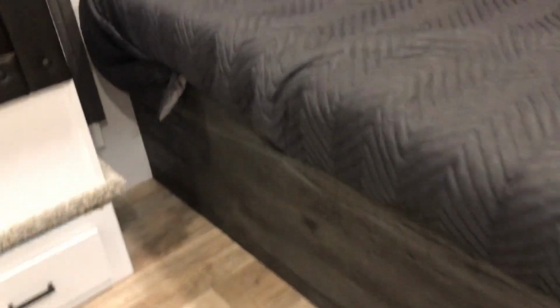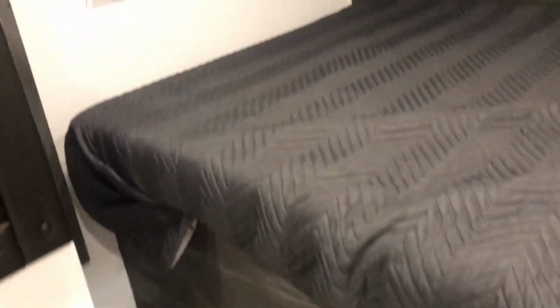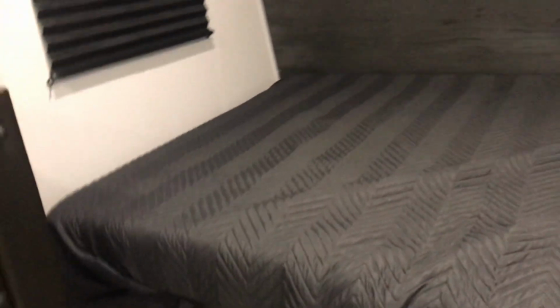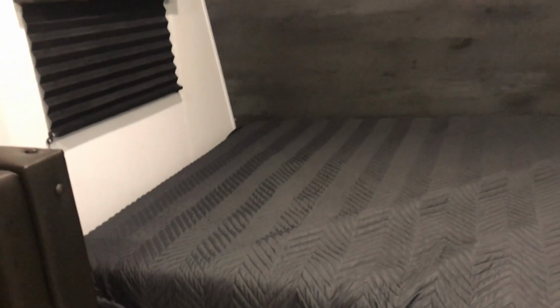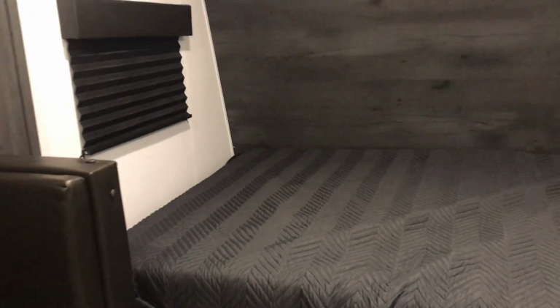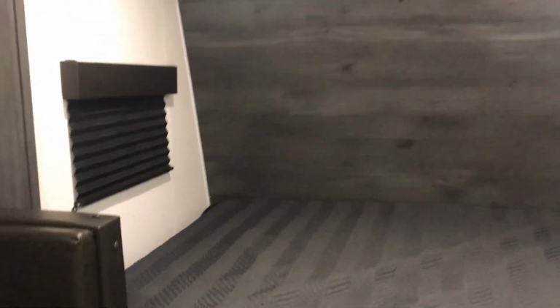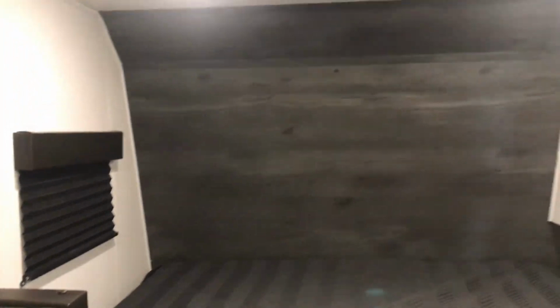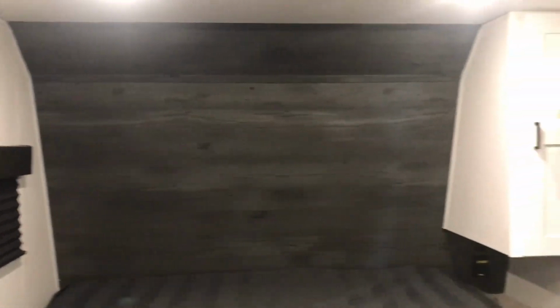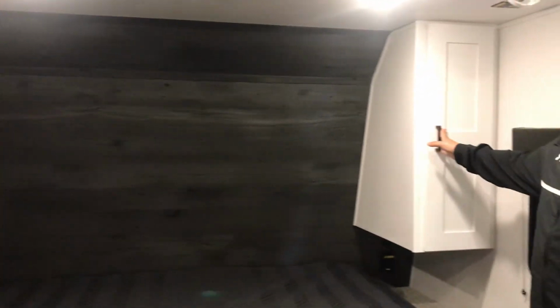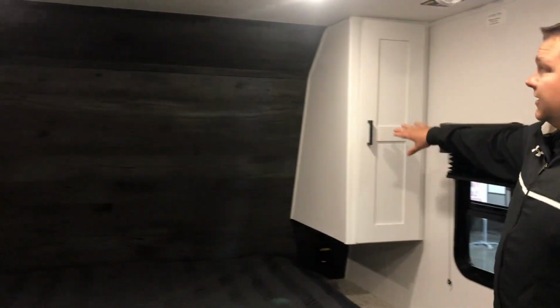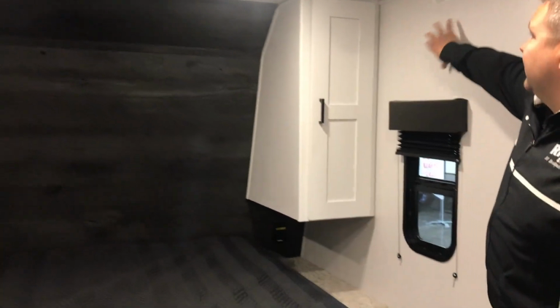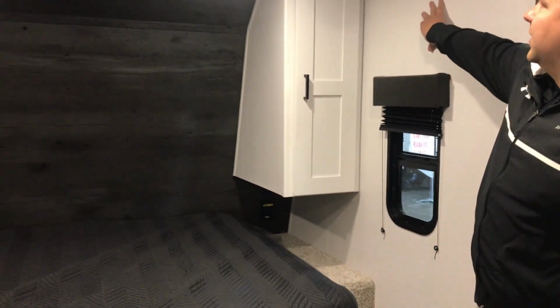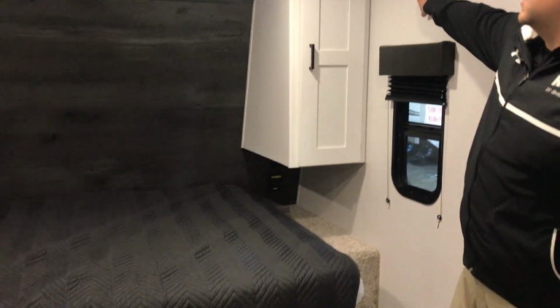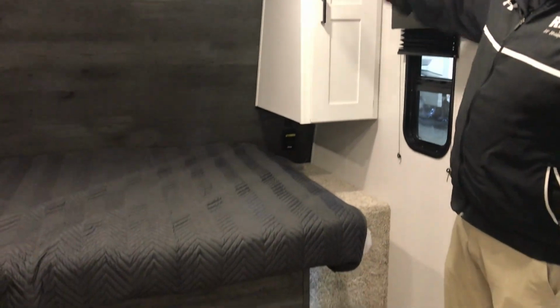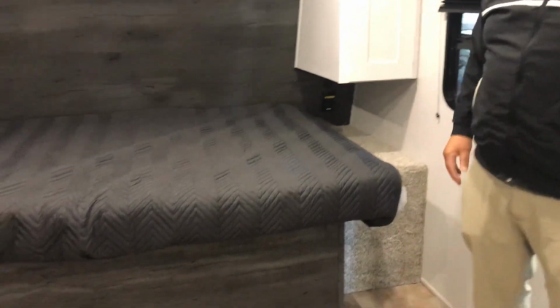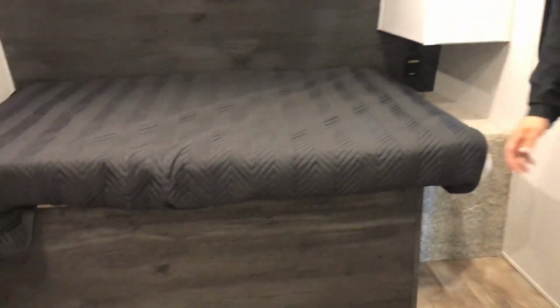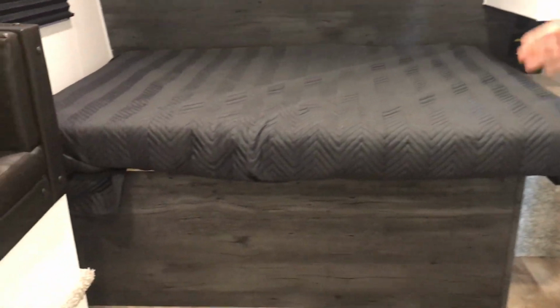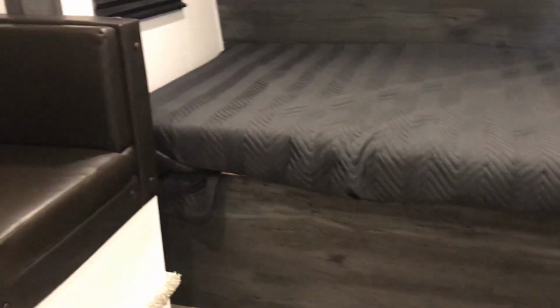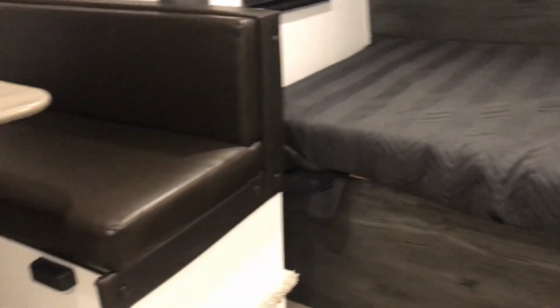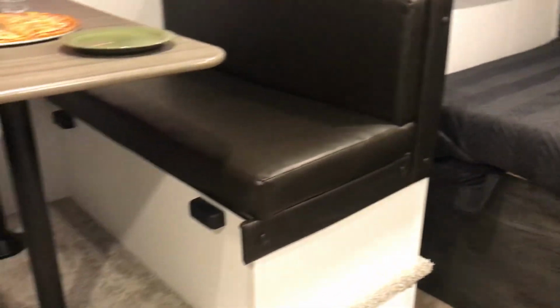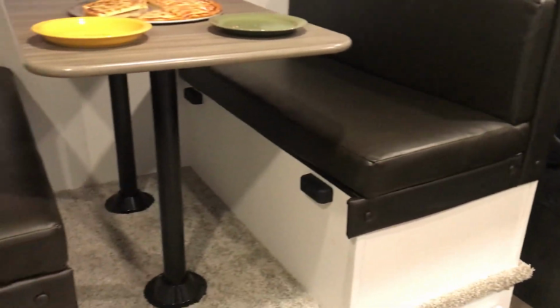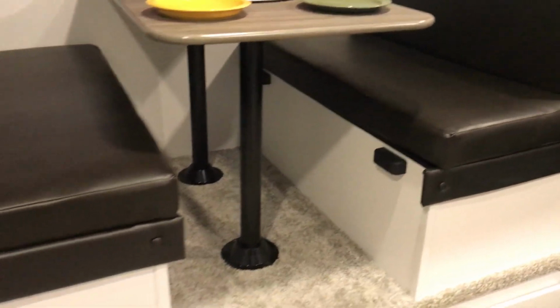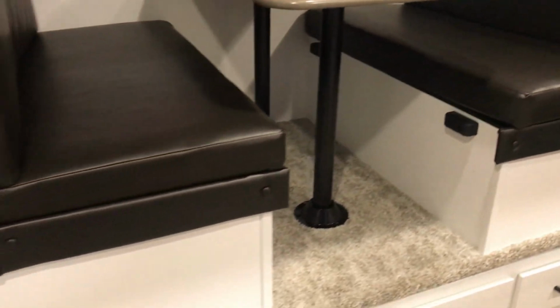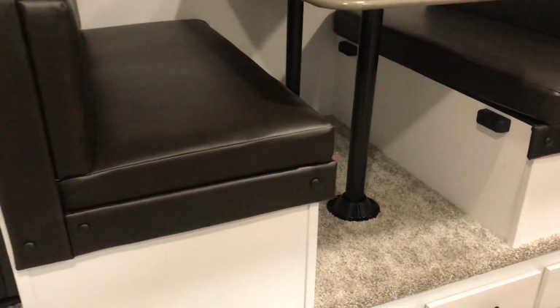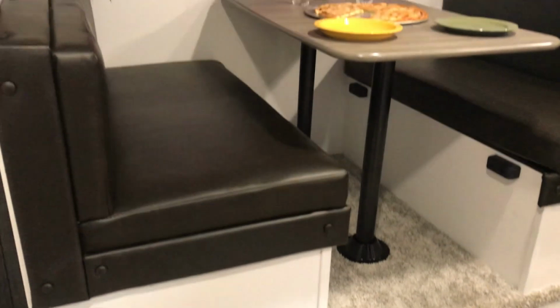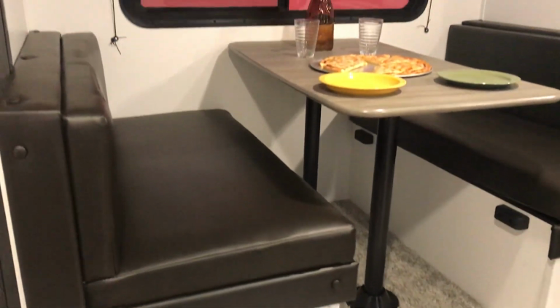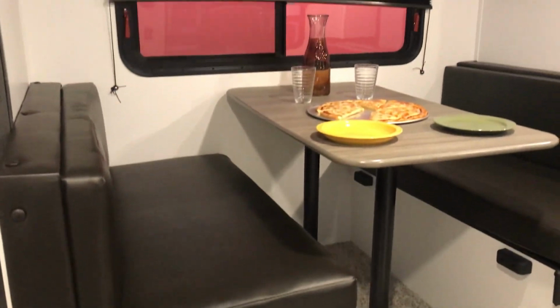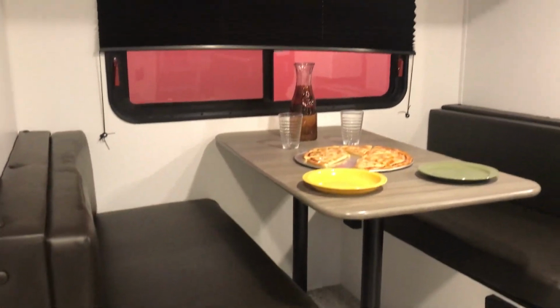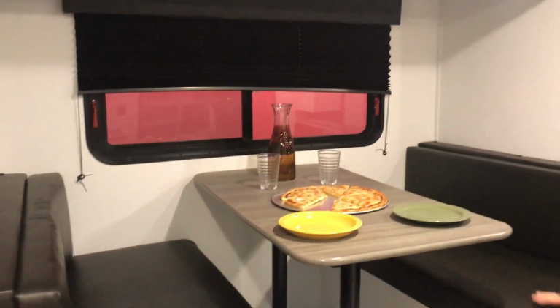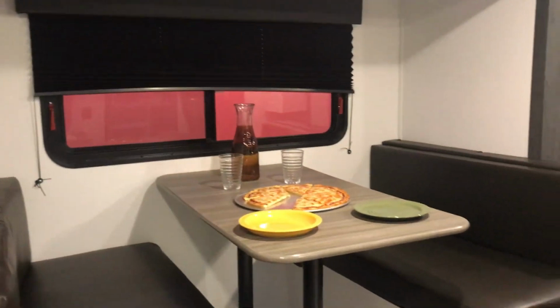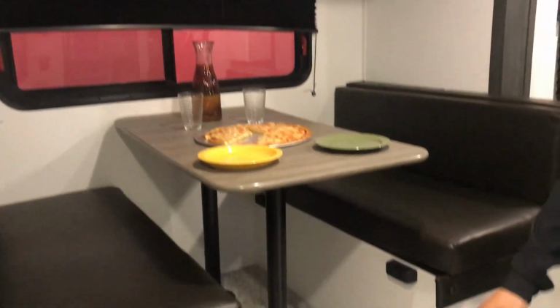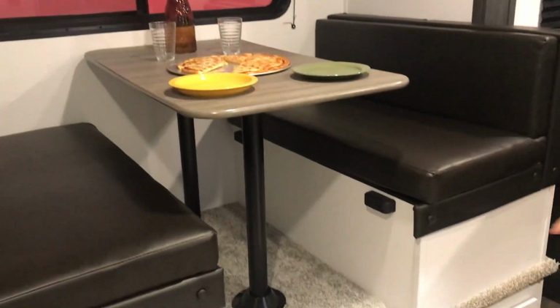You'll have a clean bed up in the front, nice storage next to it, and there is TV prep up here. Booth dinette on a slide out, which has tons of storage underneath of it, which is cool. You'll have storage under here, and there's drawers on the bottom there.